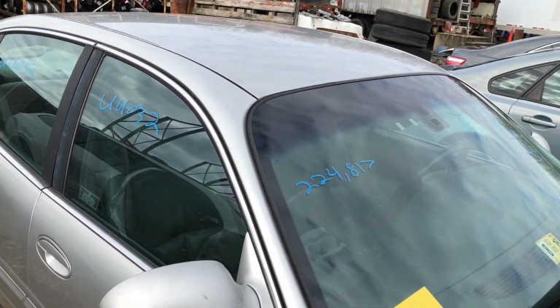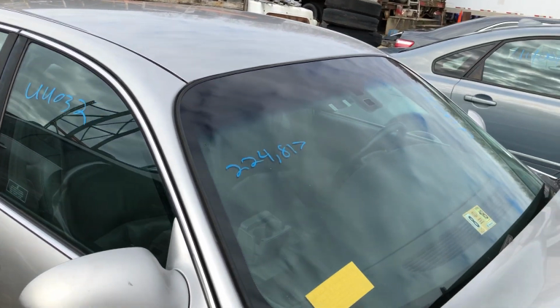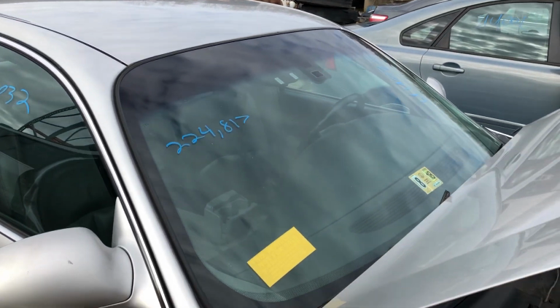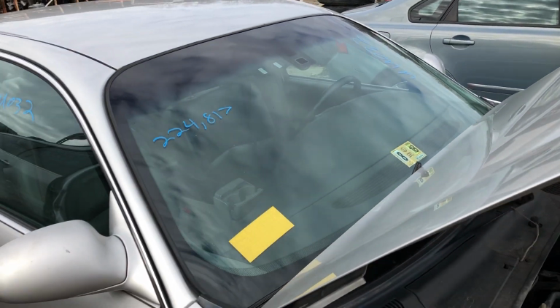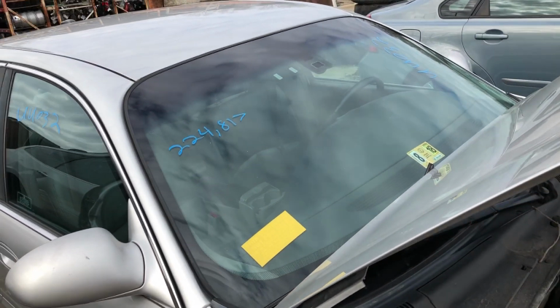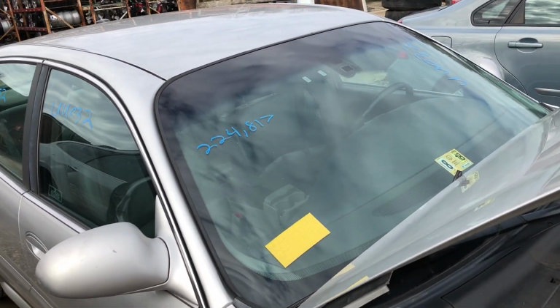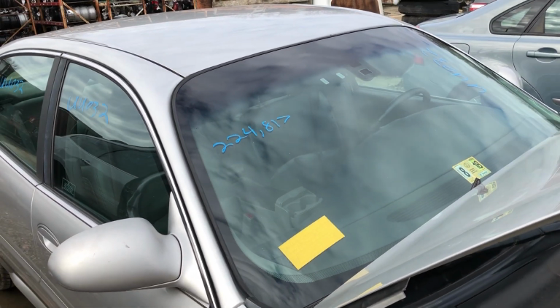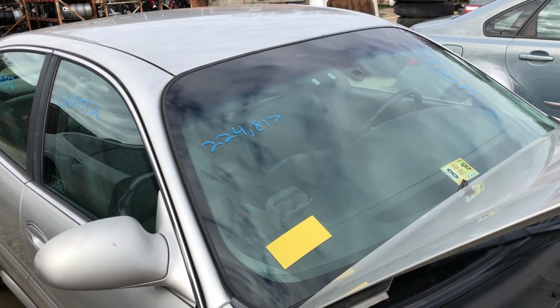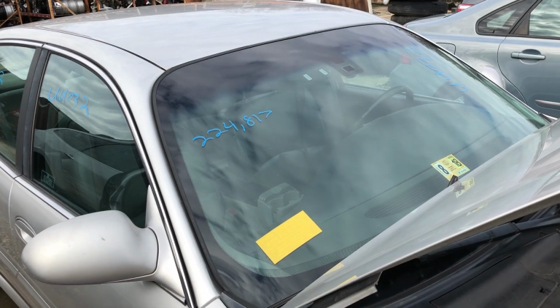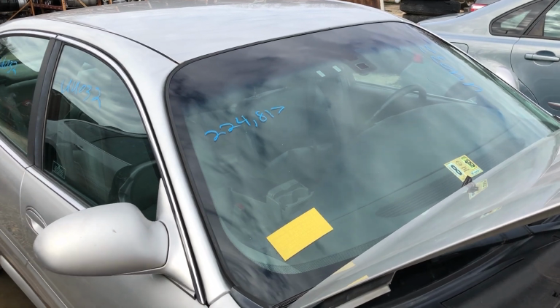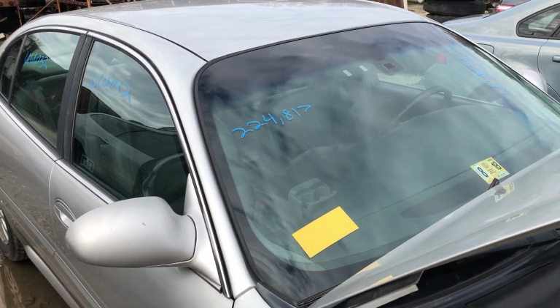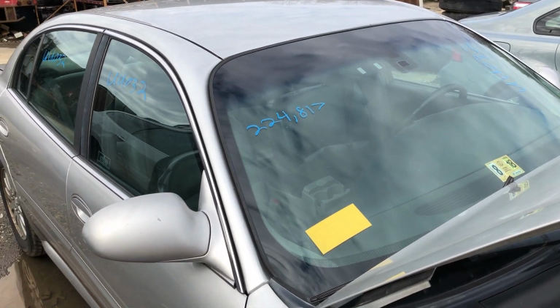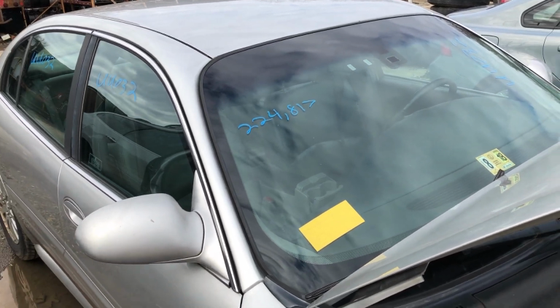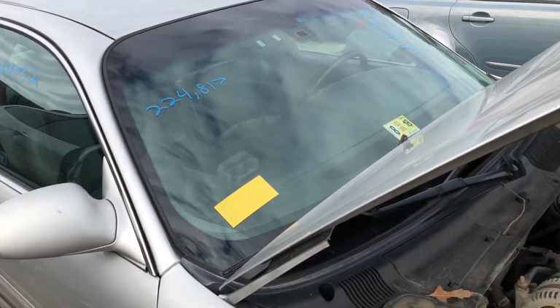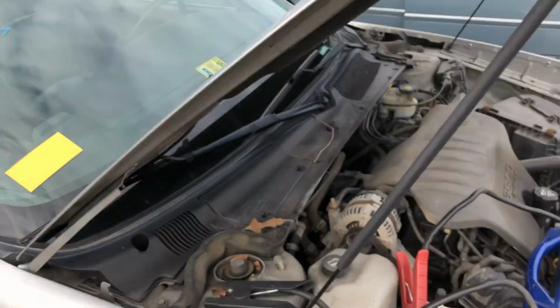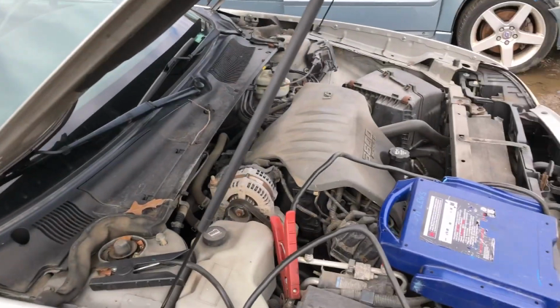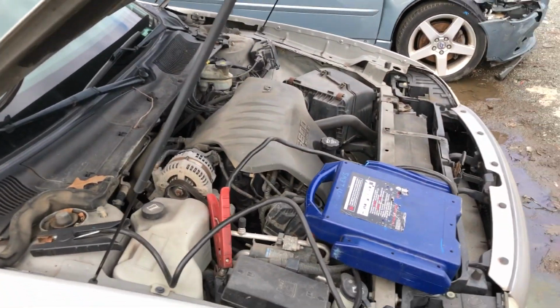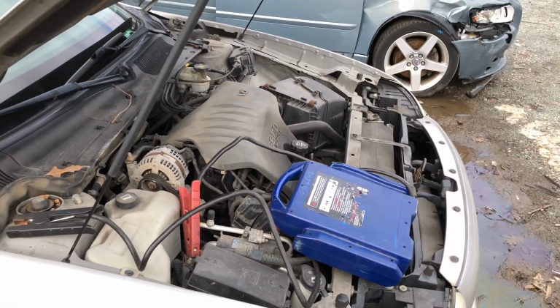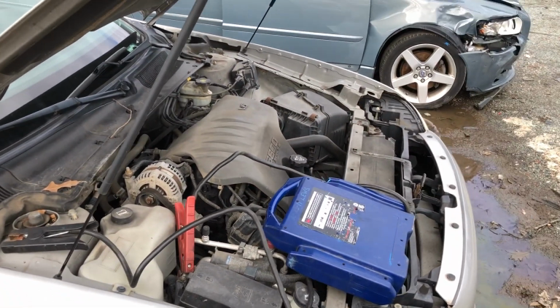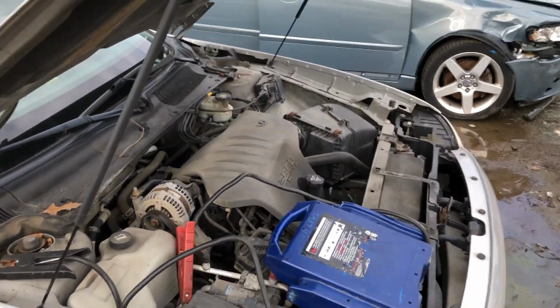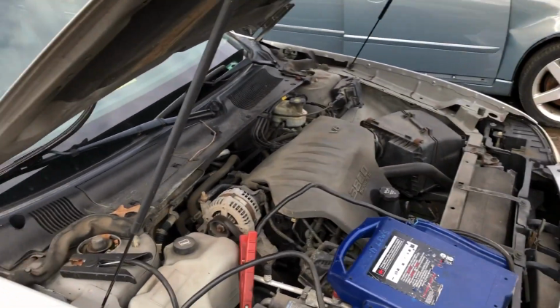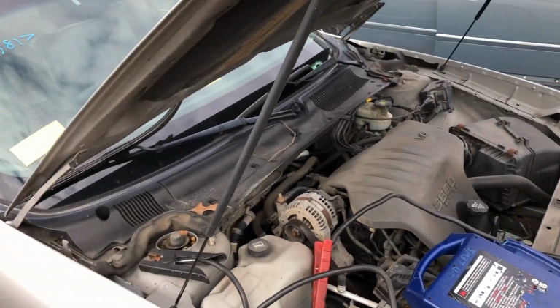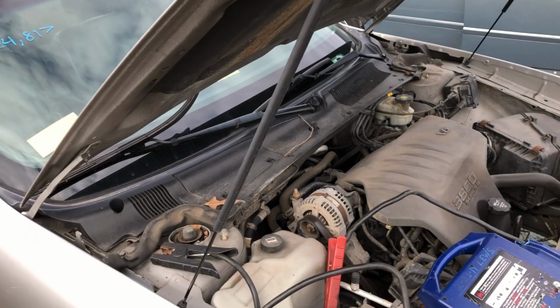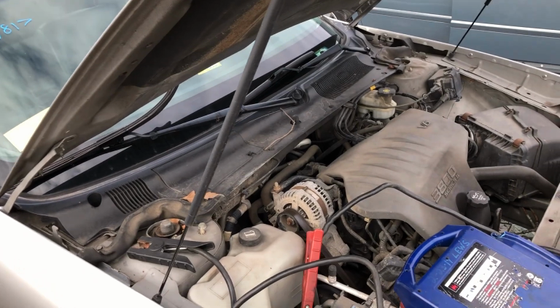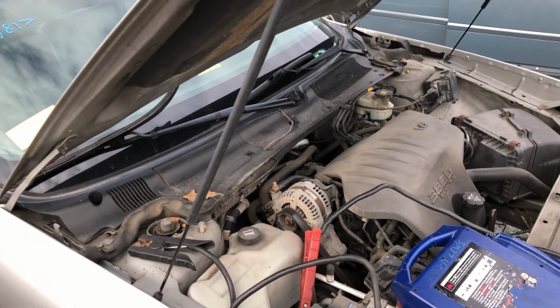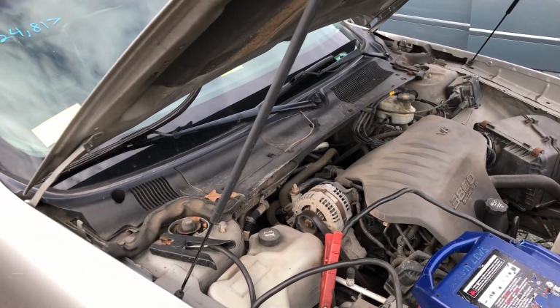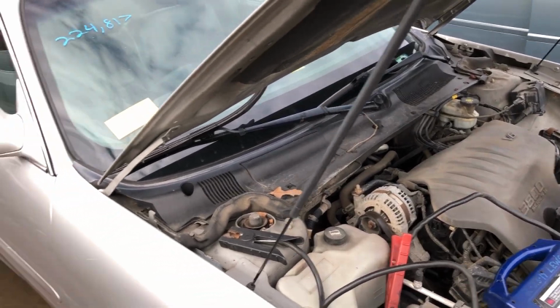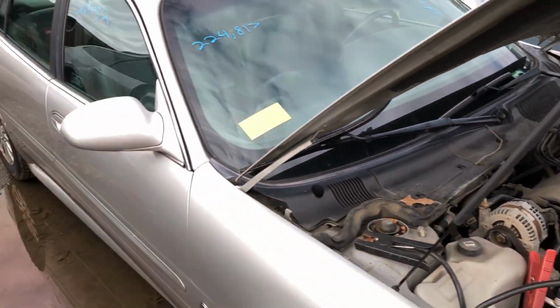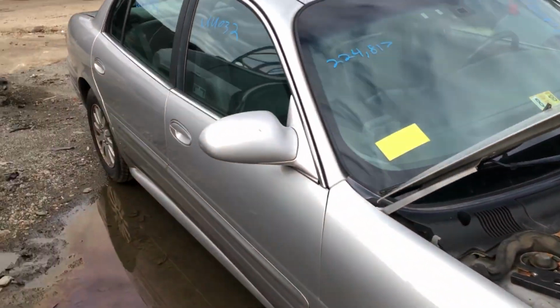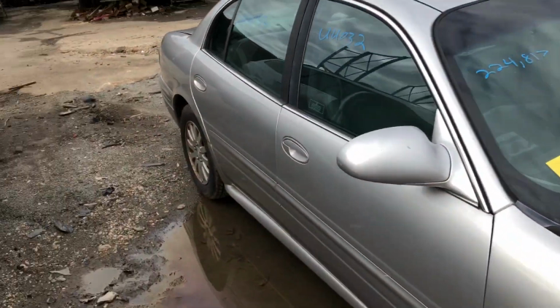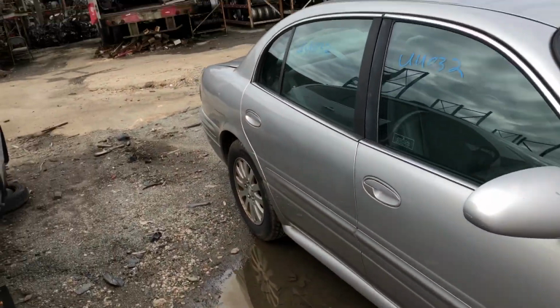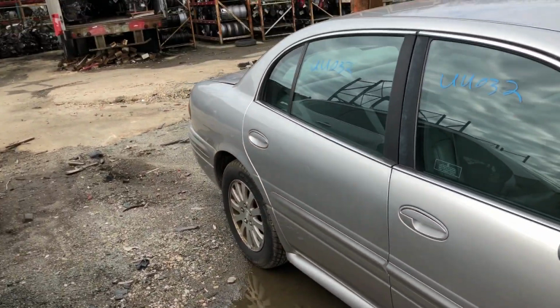The body's pretty decent on it. The engine is not starting — I believe it's something with the starter itself. I do have the jump box on it over here, just to test out some of the other stuff on this vehicle. We'll do a quick walk-around.